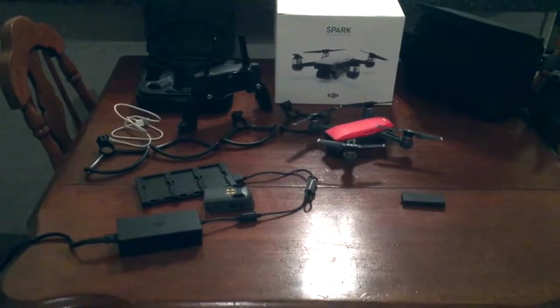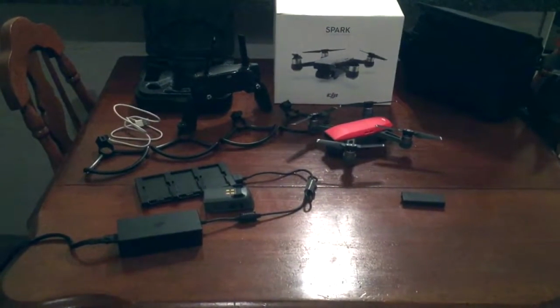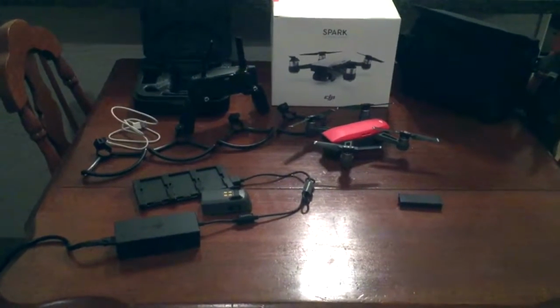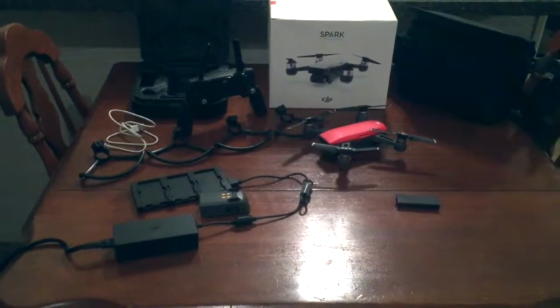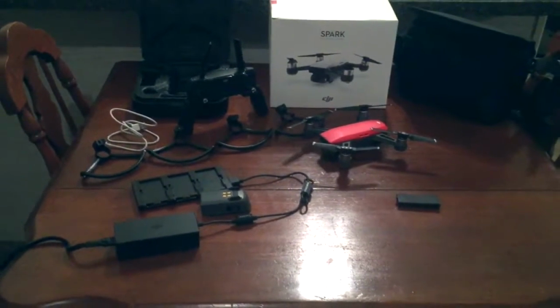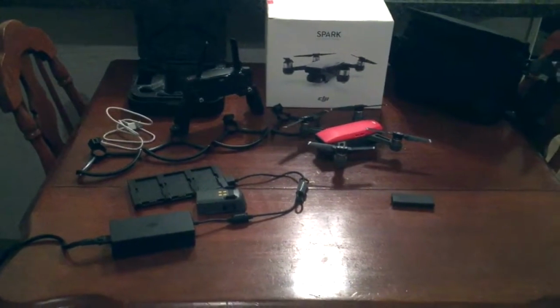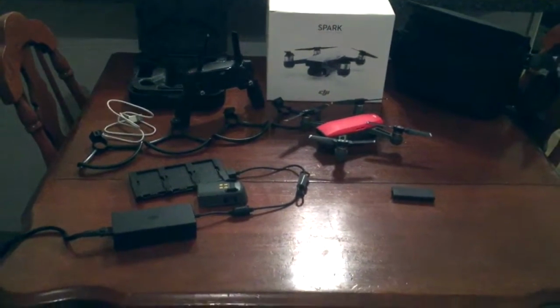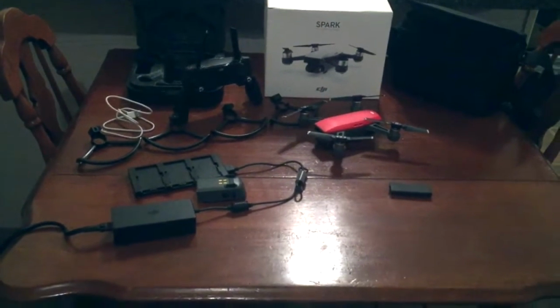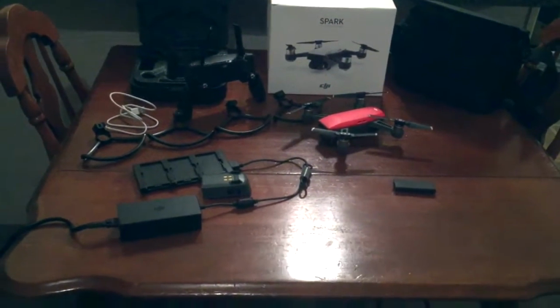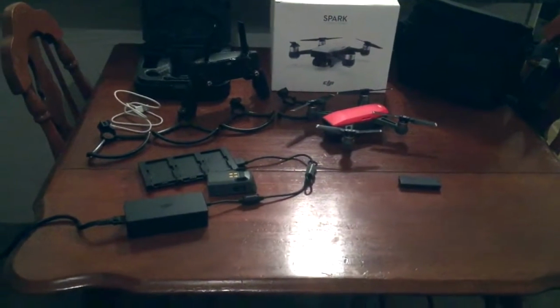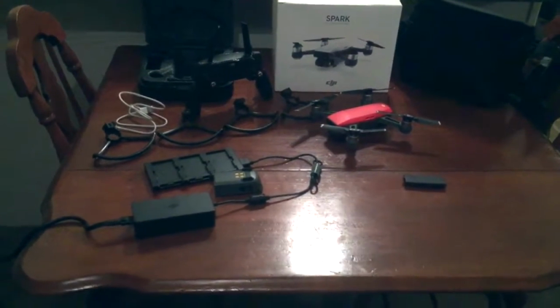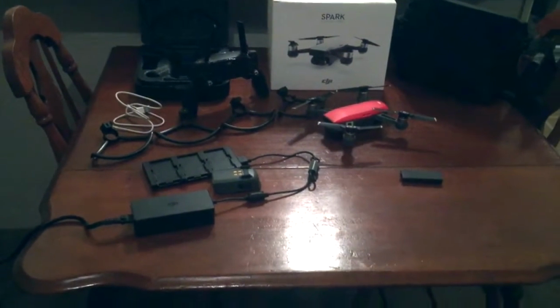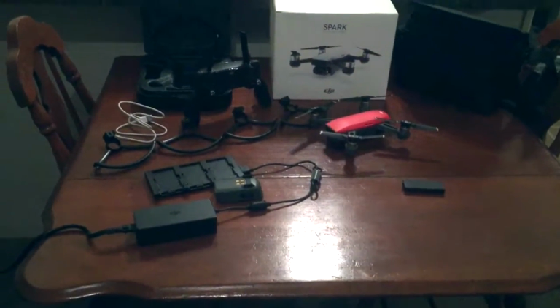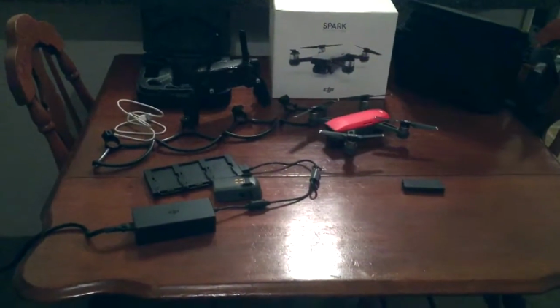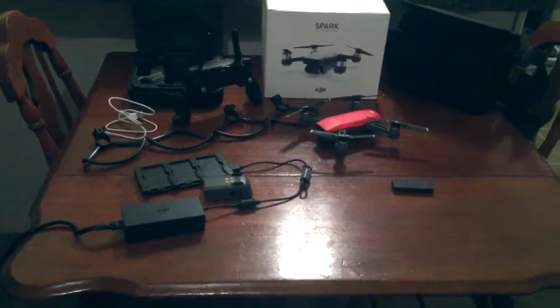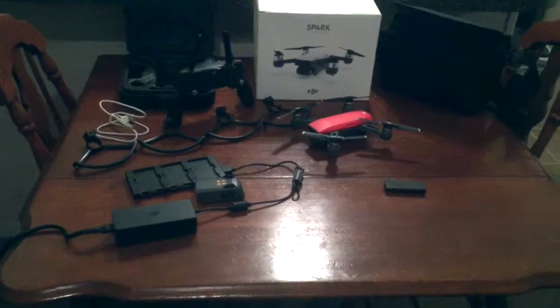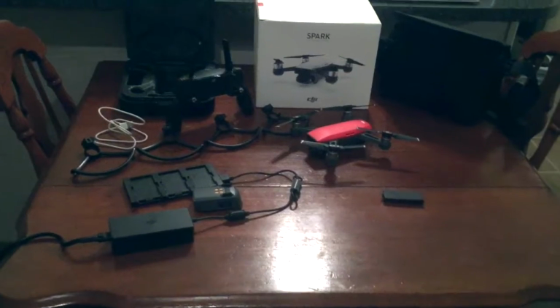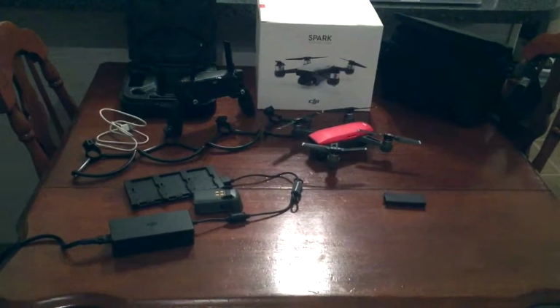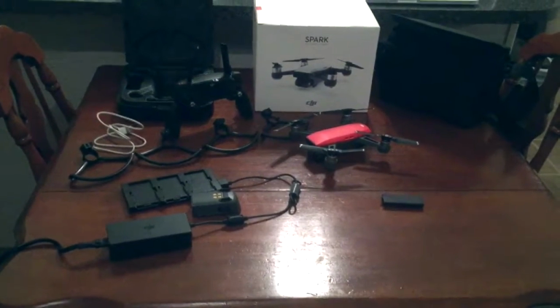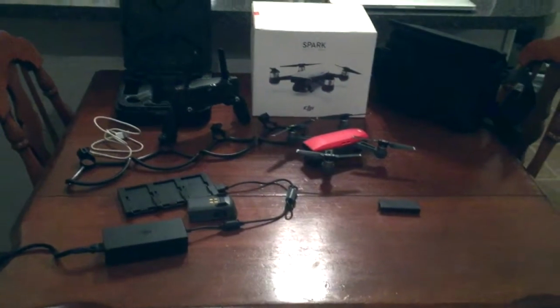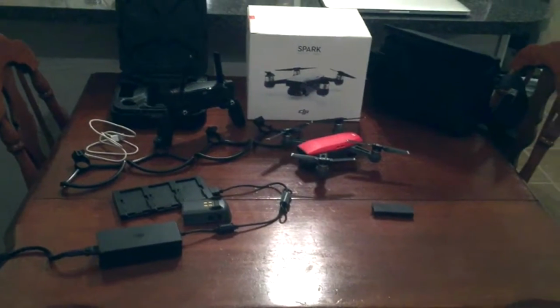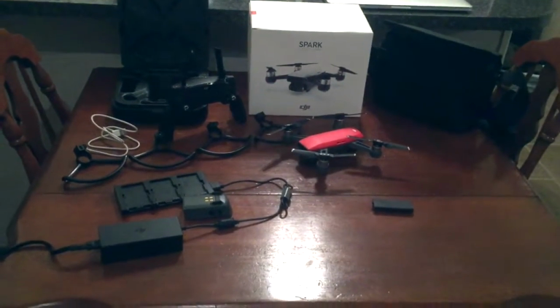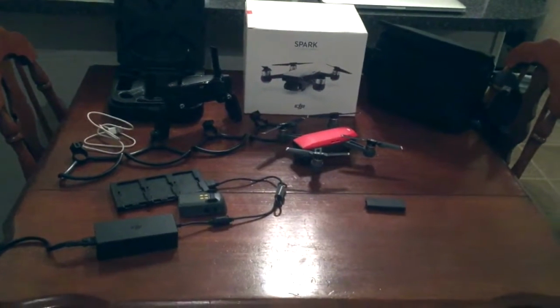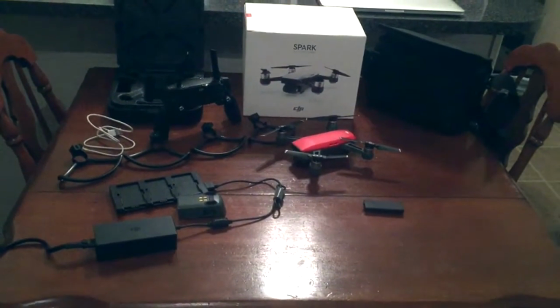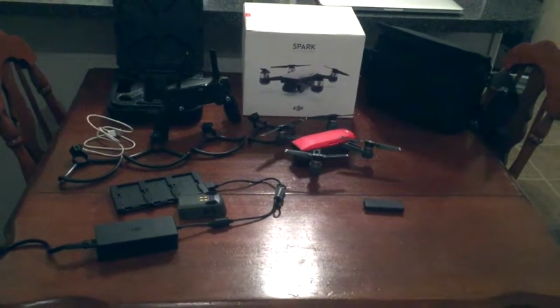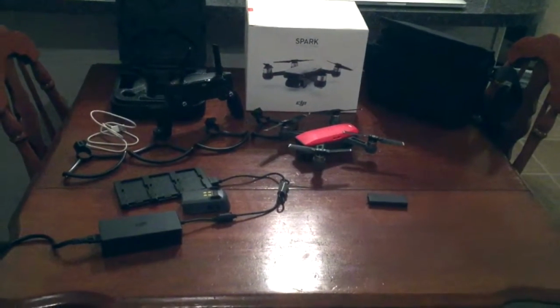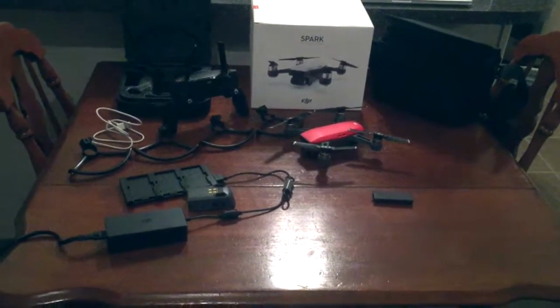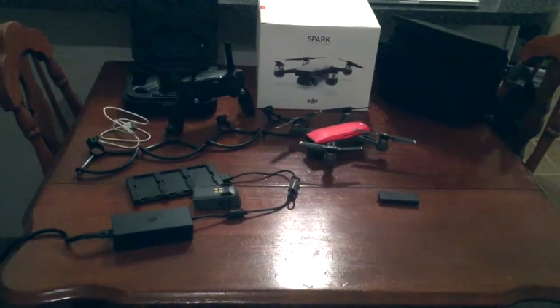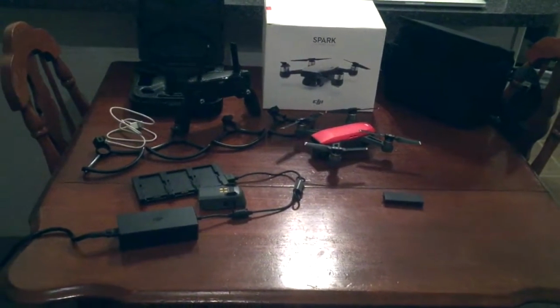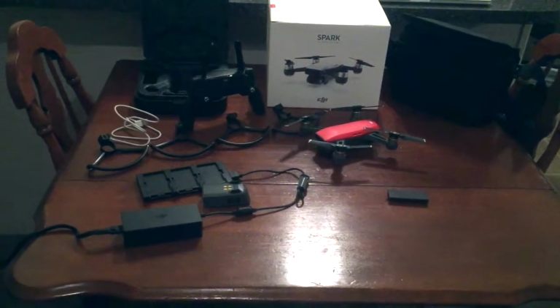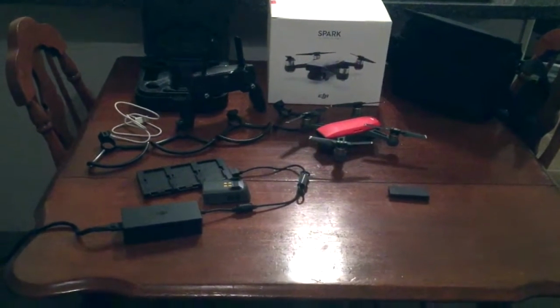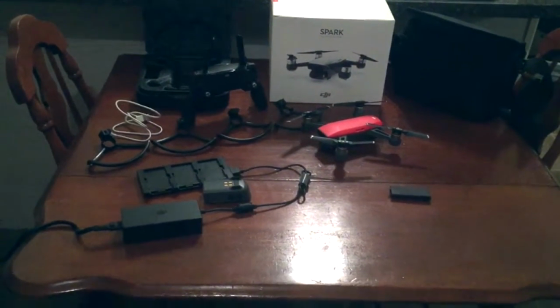Hey everyone, welcome back to Earth and Drone. Today I want to show you what comes in the DJI Spark Fly More Combo Pack.